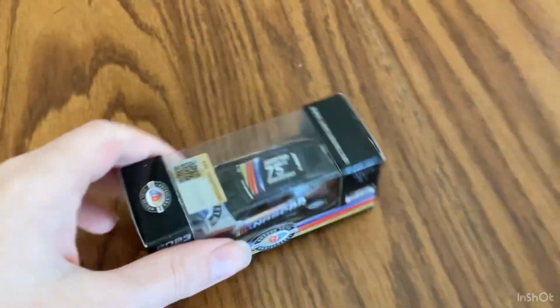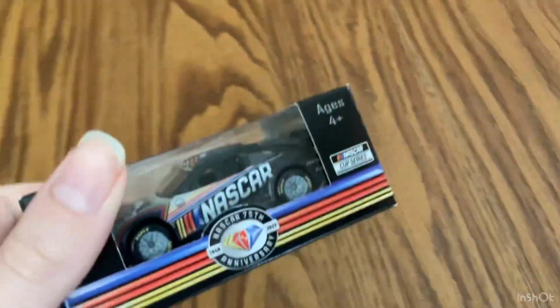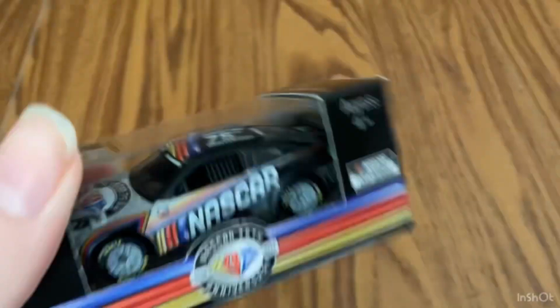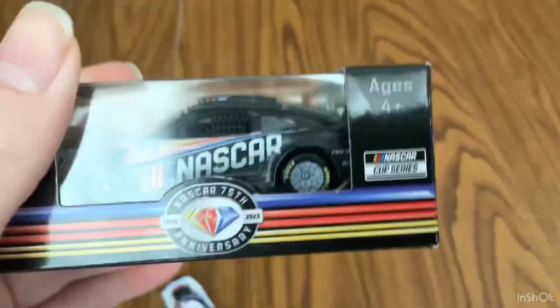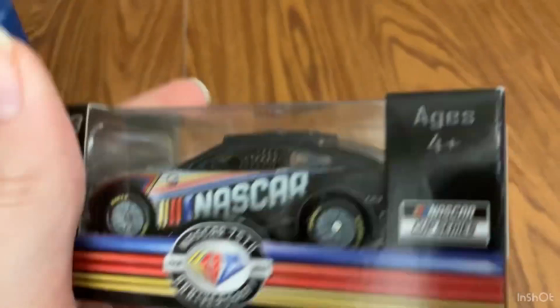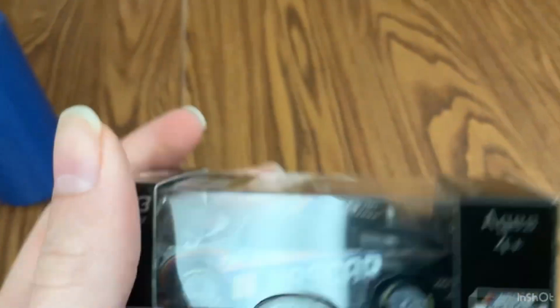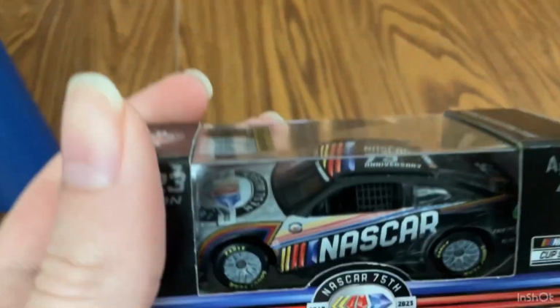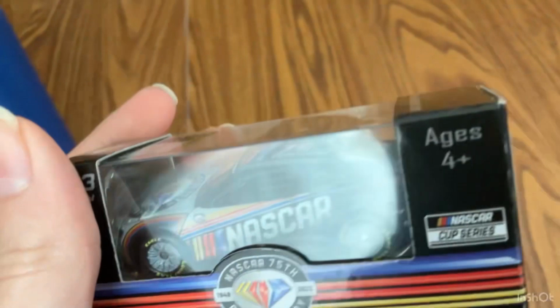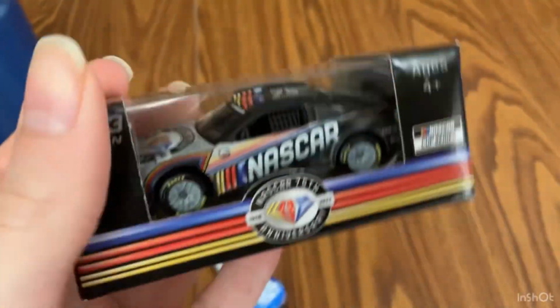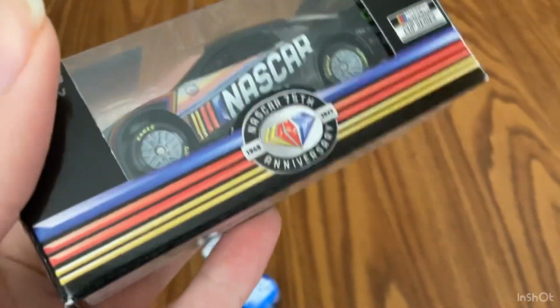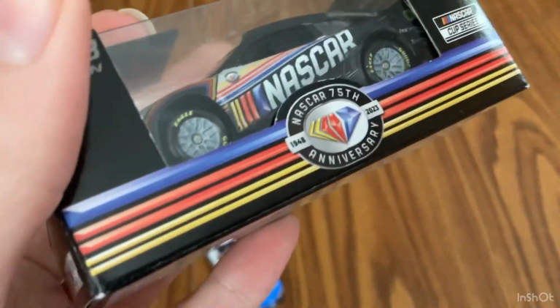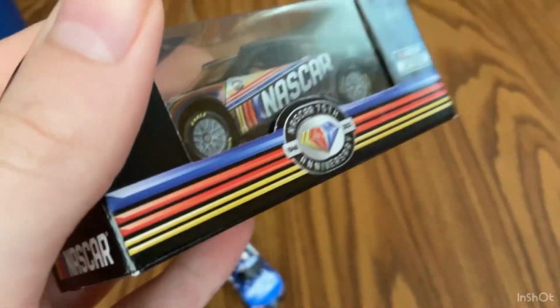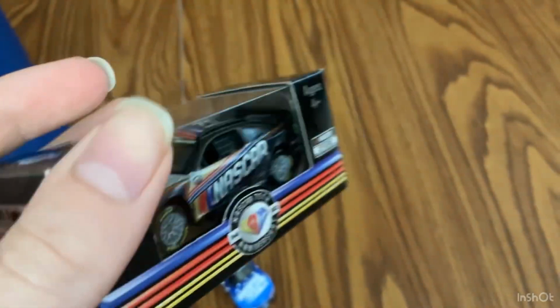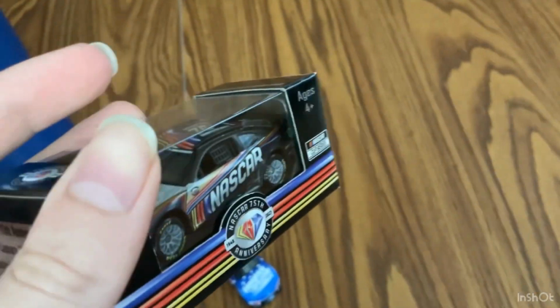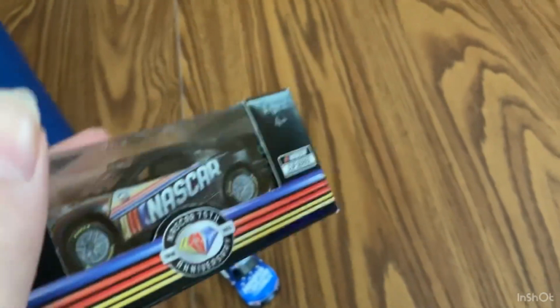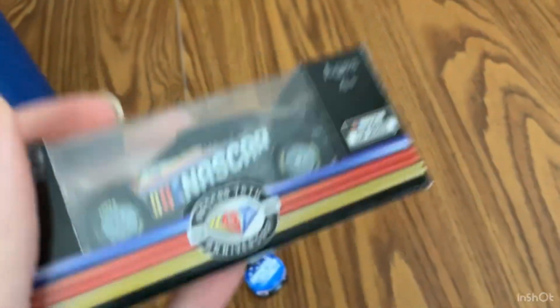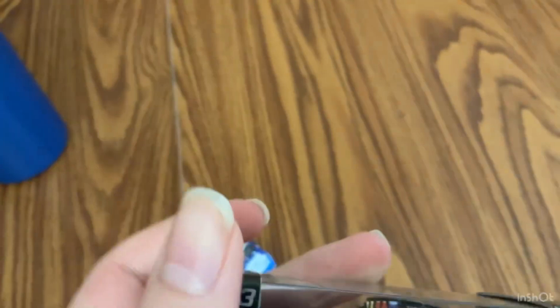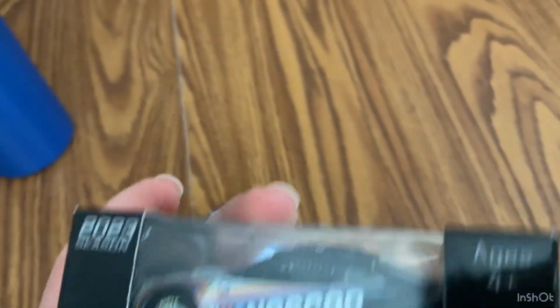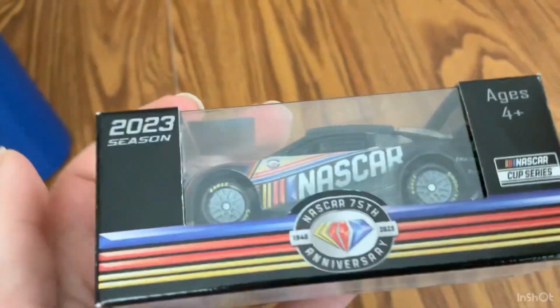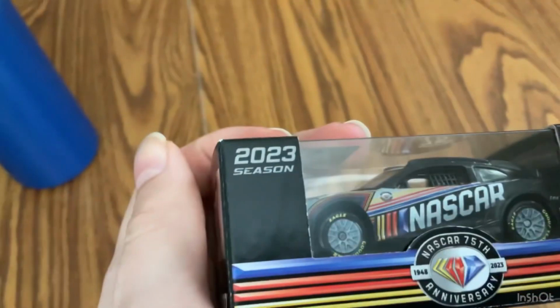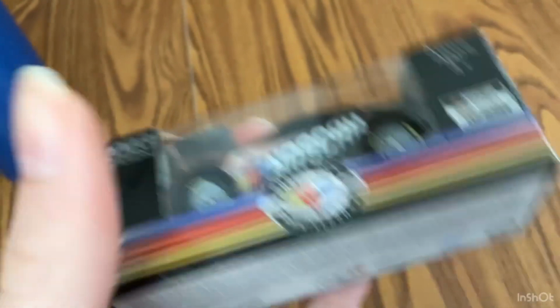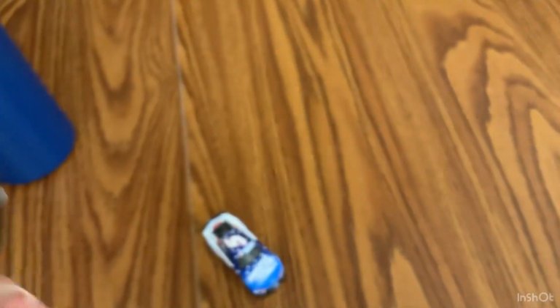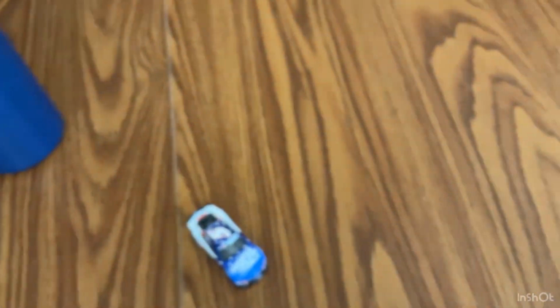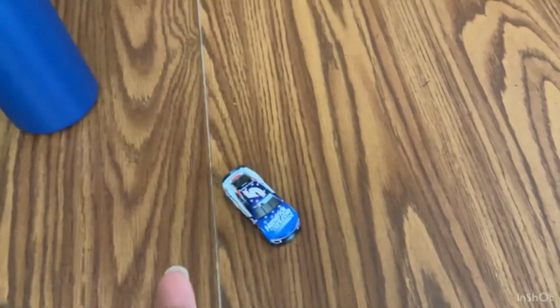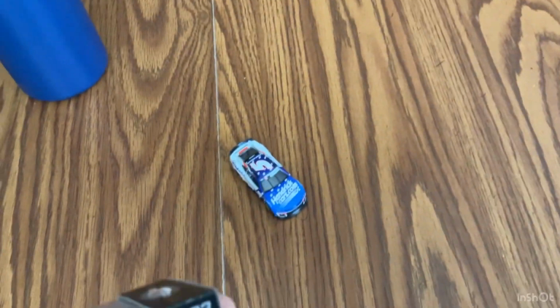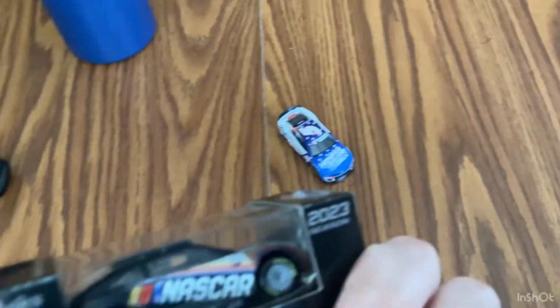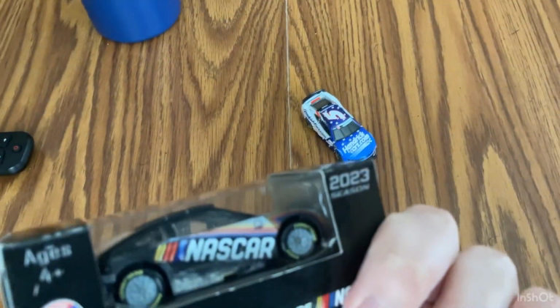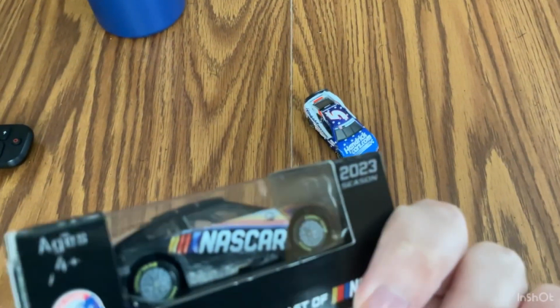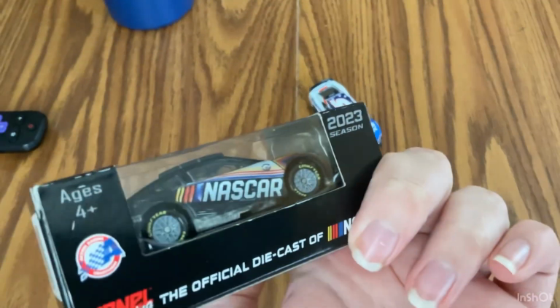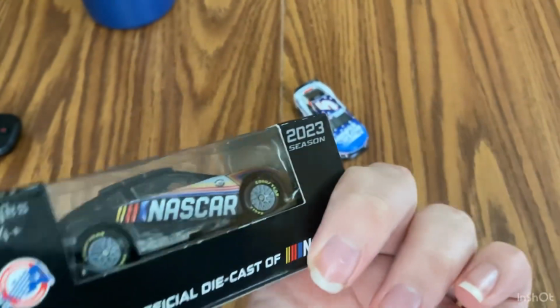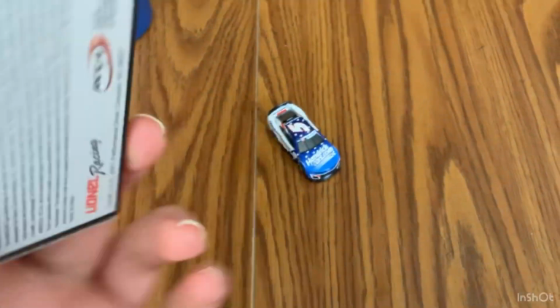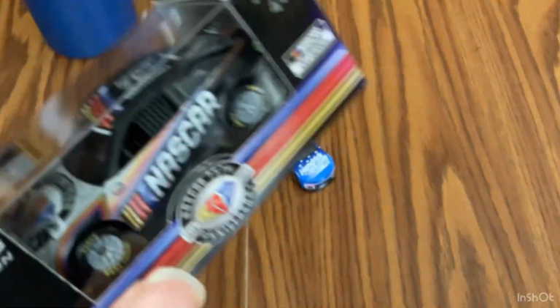Okay, we have a 2023 car, NASCAR 75th anniversary car, and I'm just going to start off by saying this box looks amazing. It says 2023, the font's different than — oh, why did I throw away the other box?